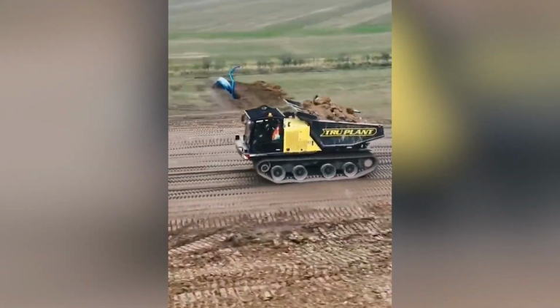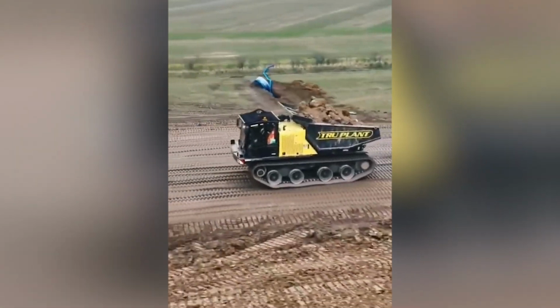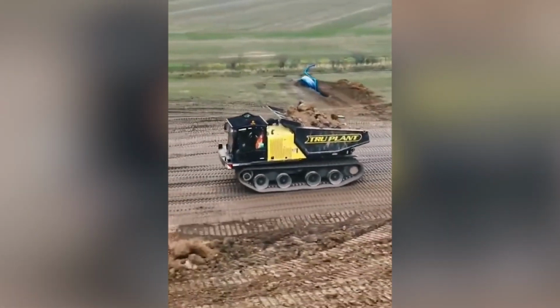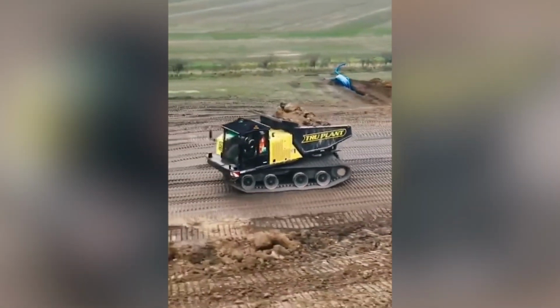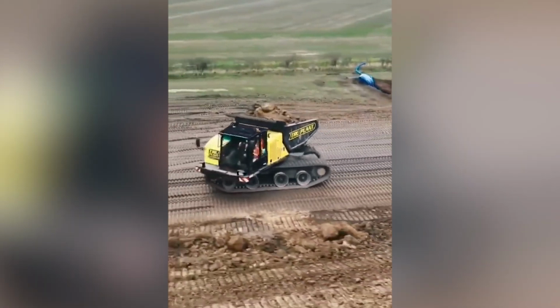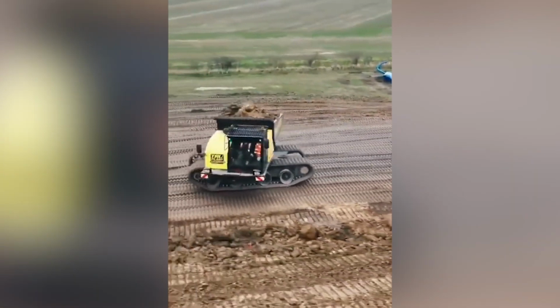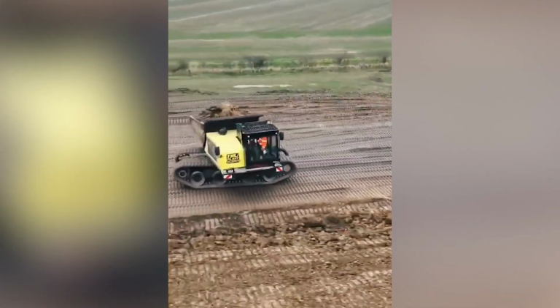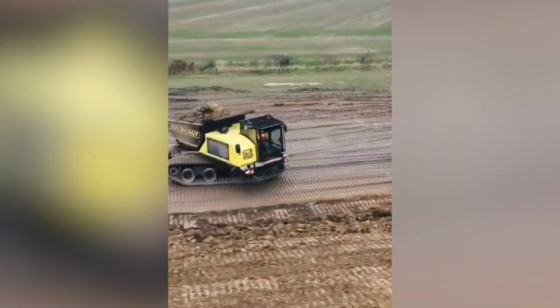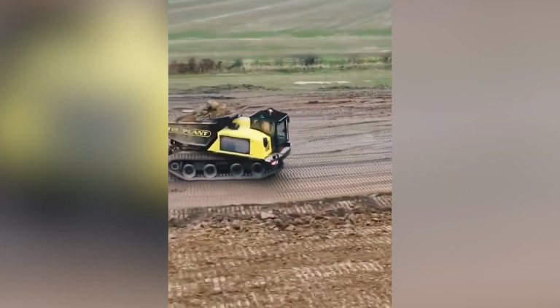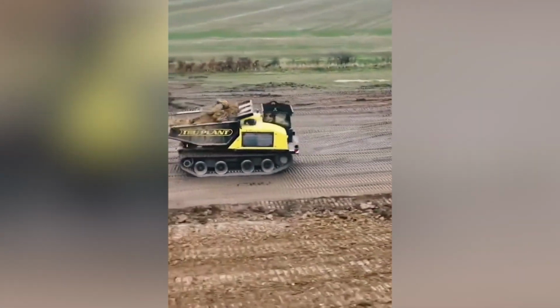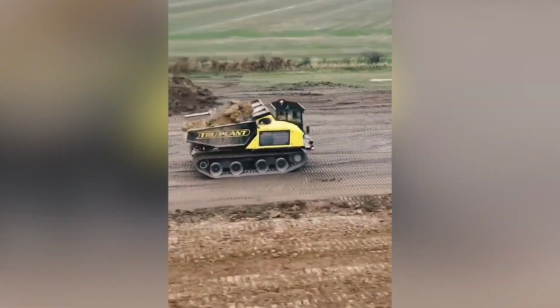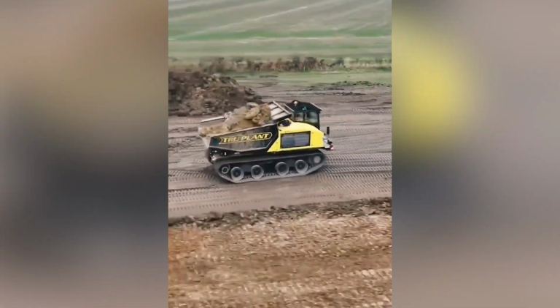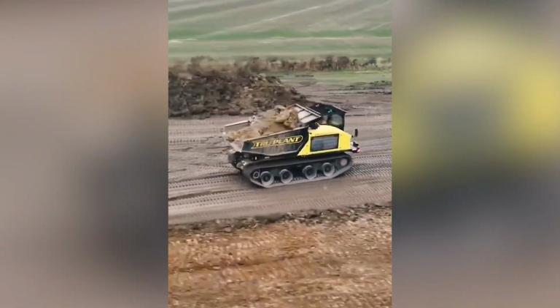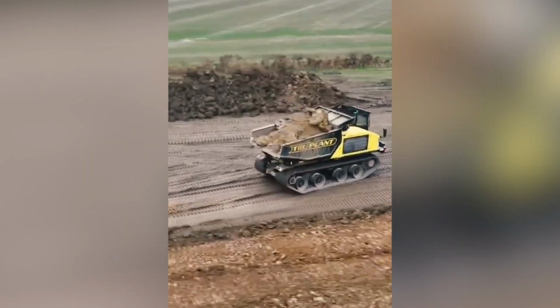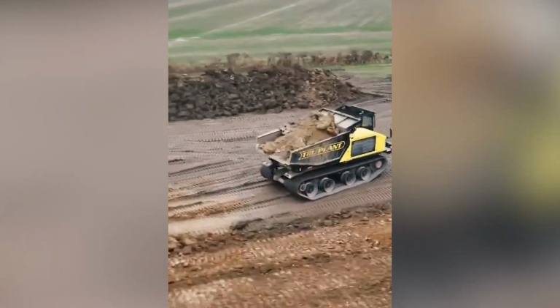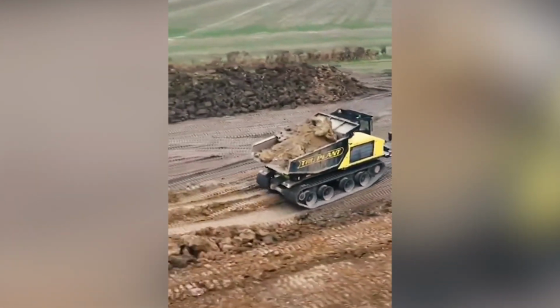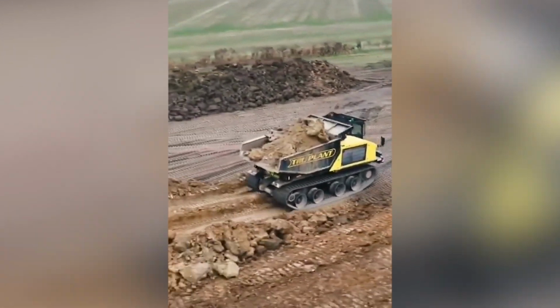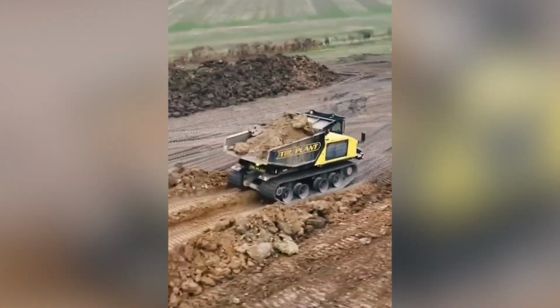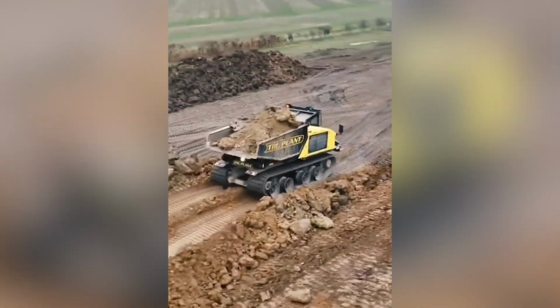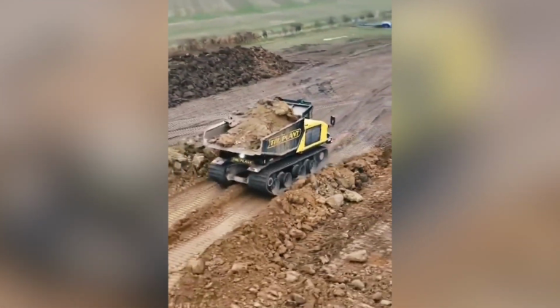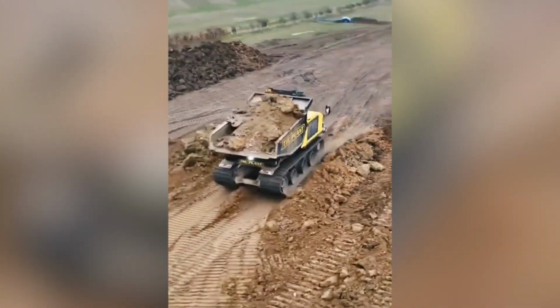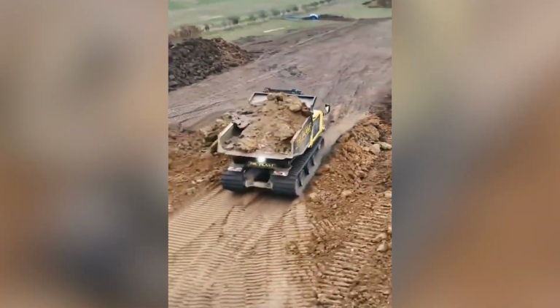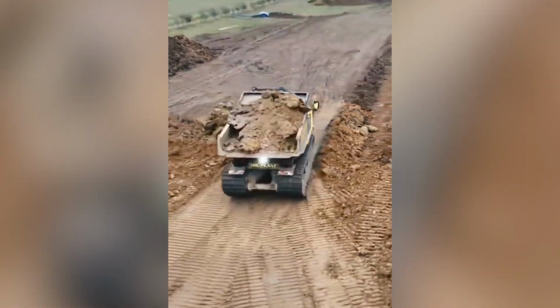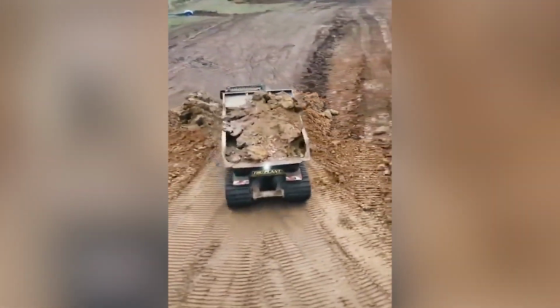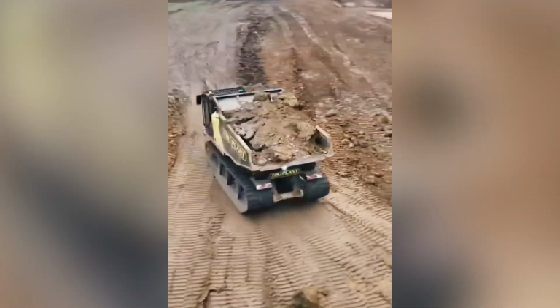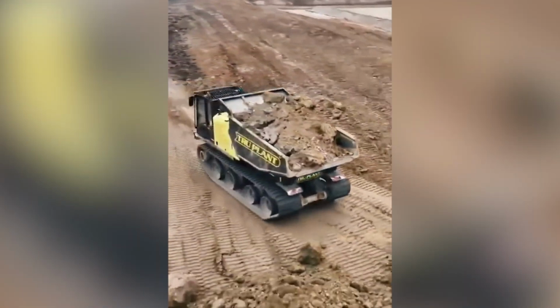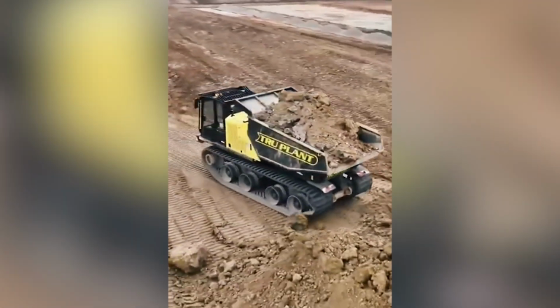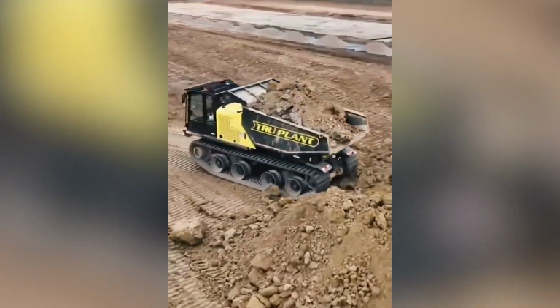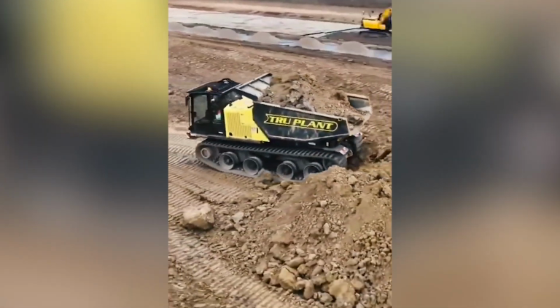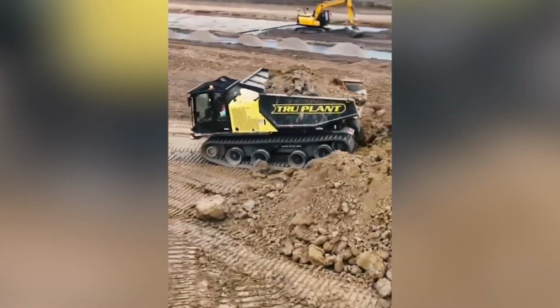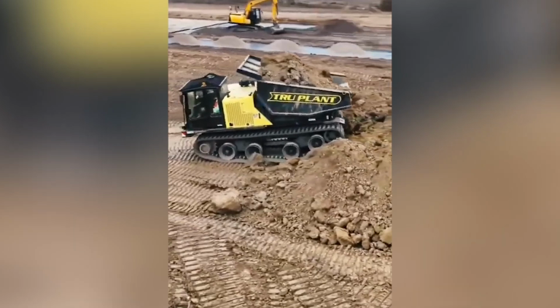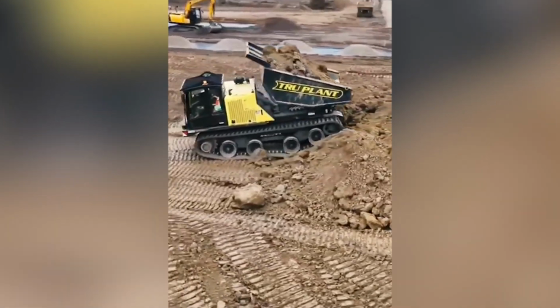Besides going smoothly, the machine was also able to turn itself around so that it can easily go up the hill and unload the product. Very smart, isn't it?